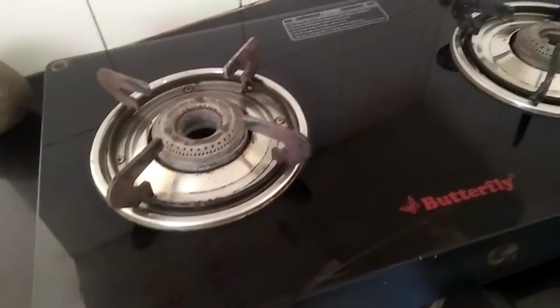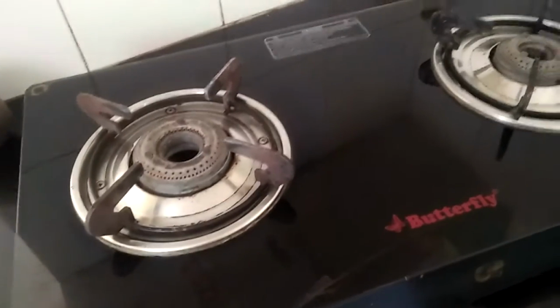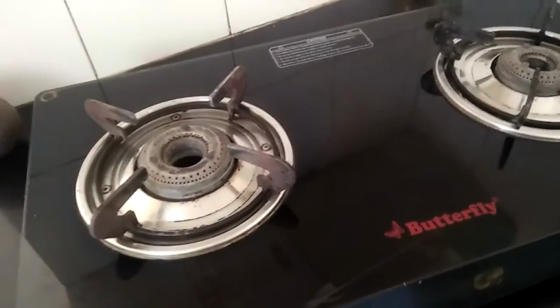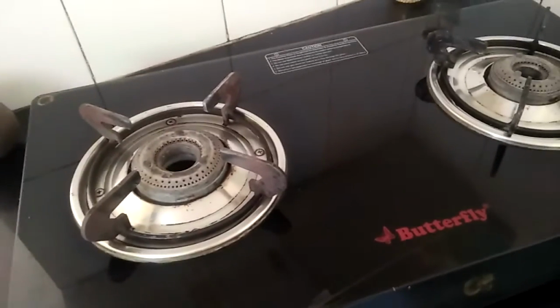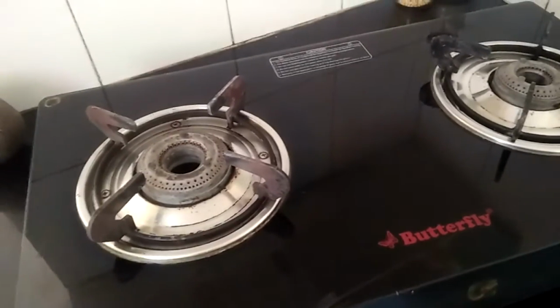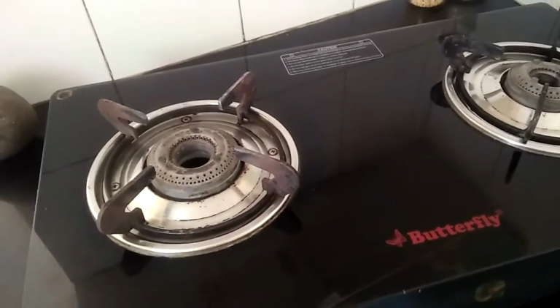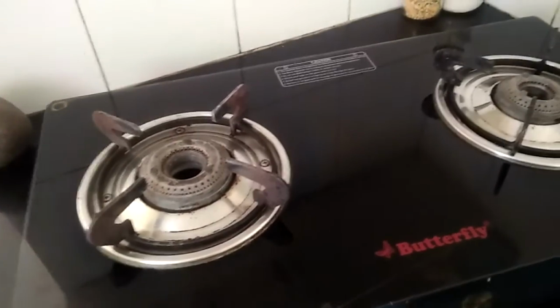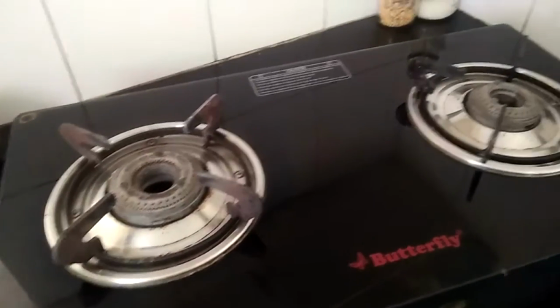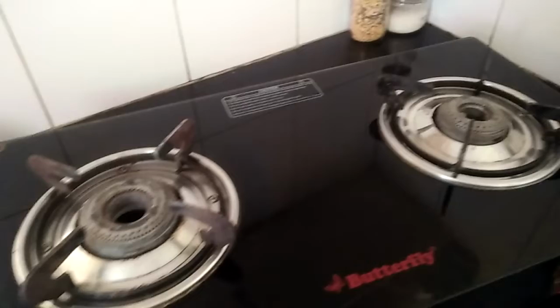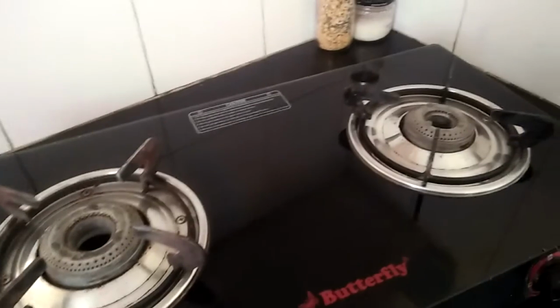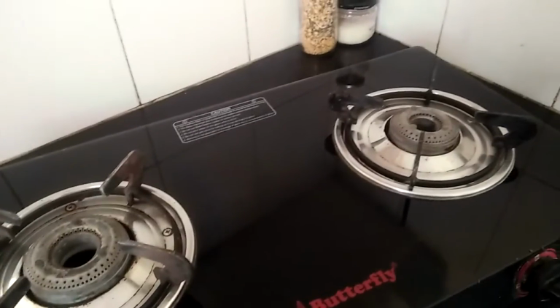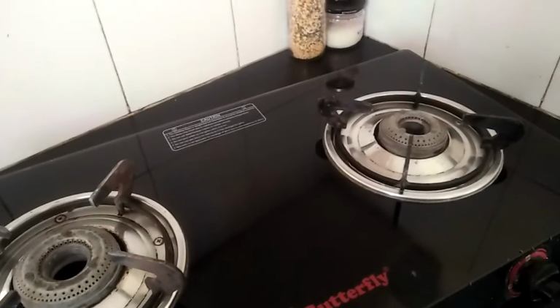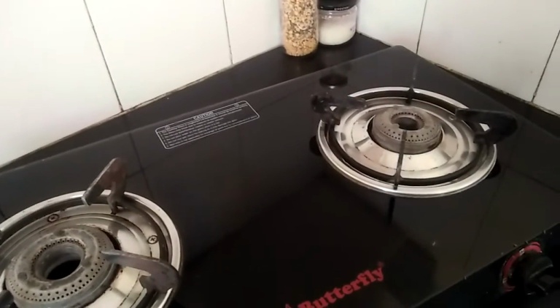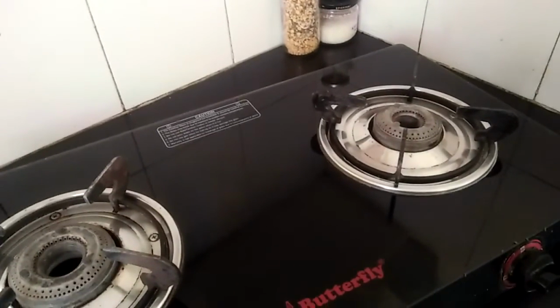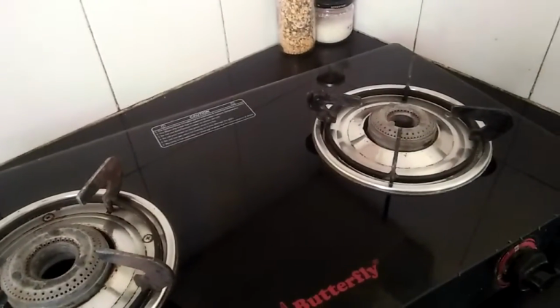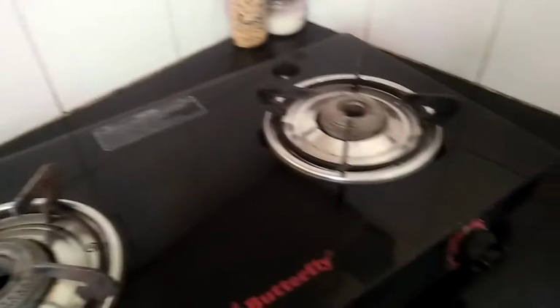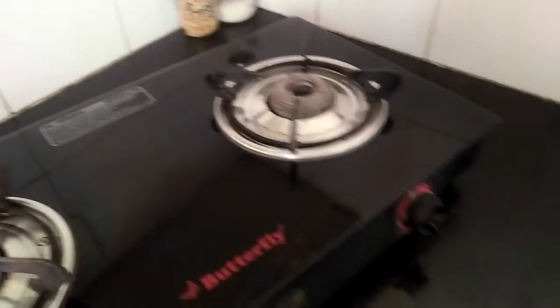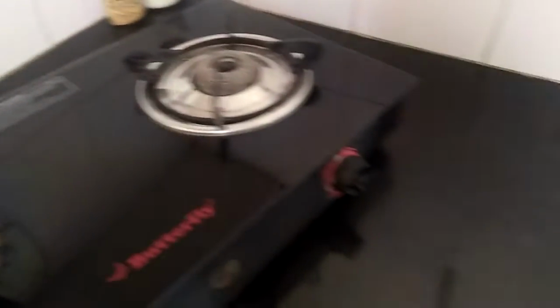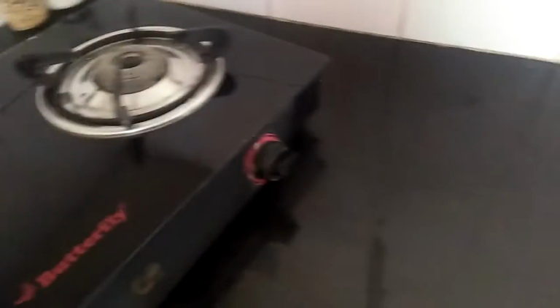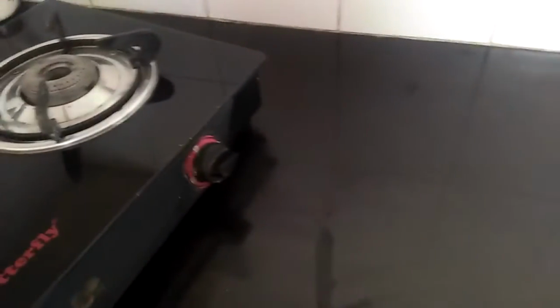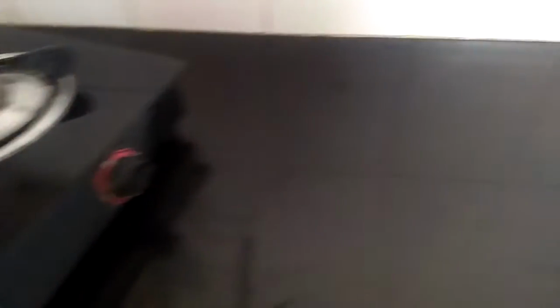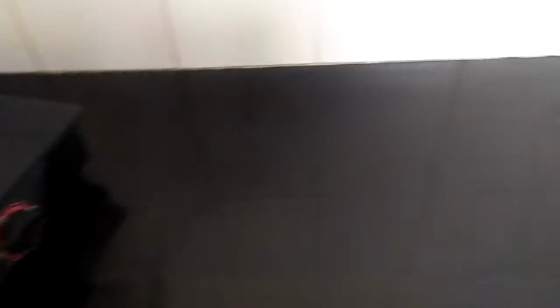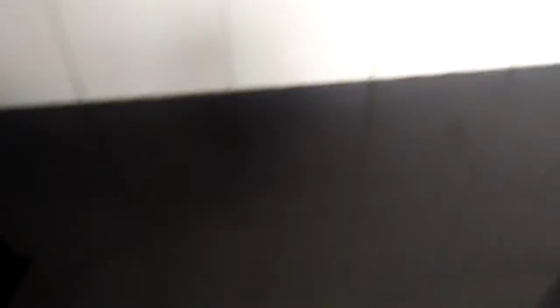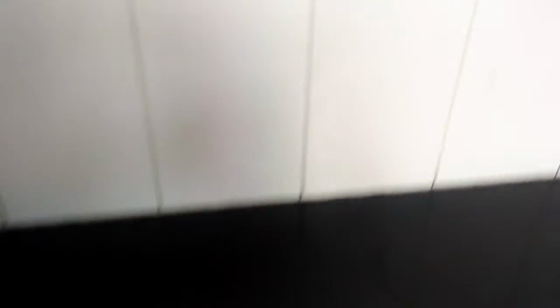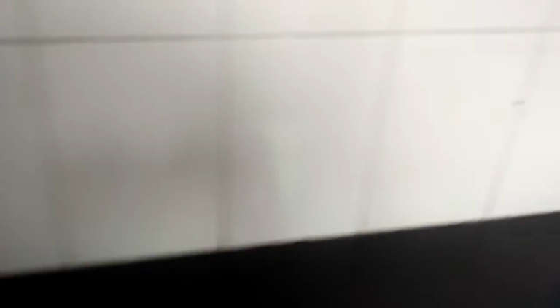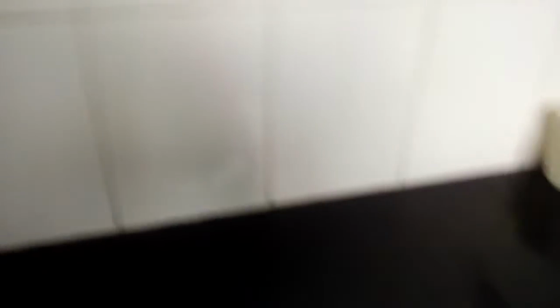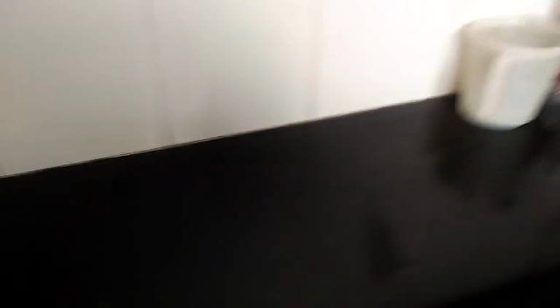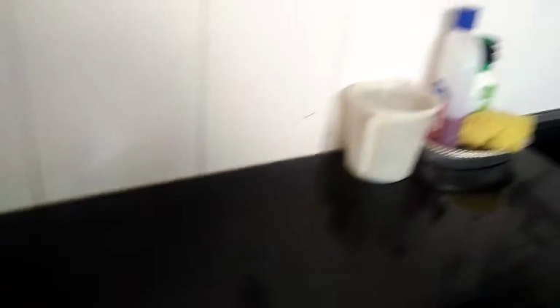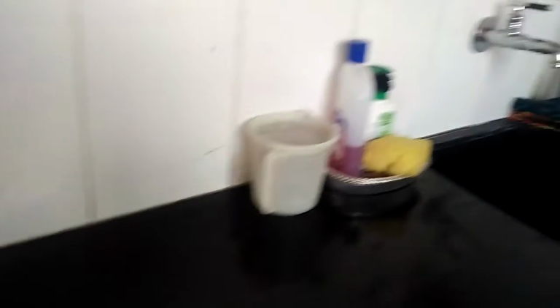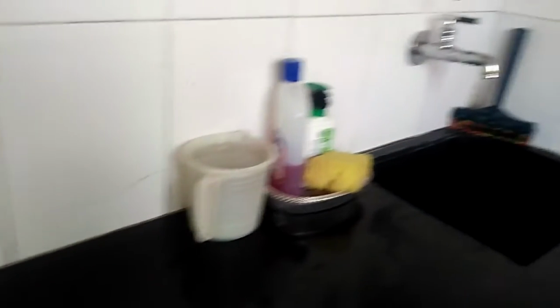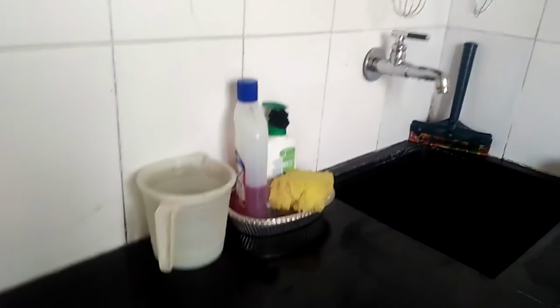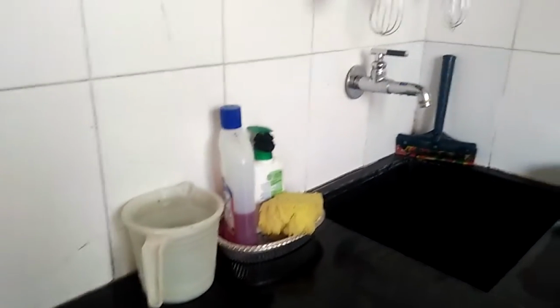When we clean the plates, we have to clean the kitchen stone. We also clean the sink.